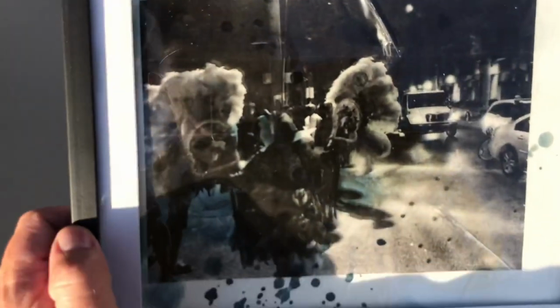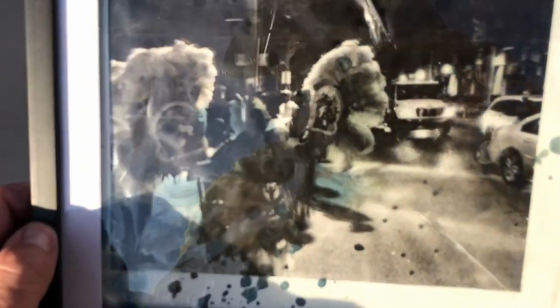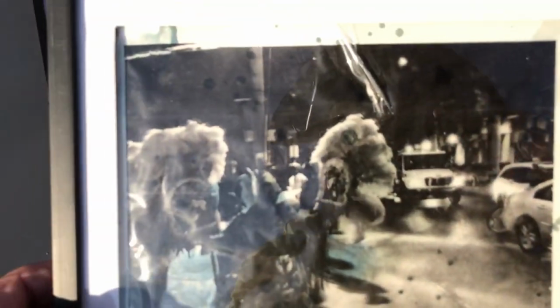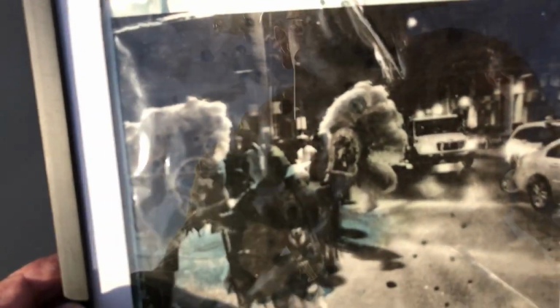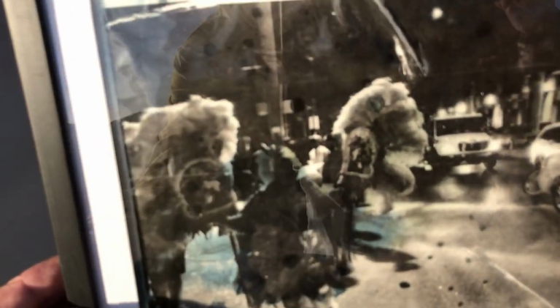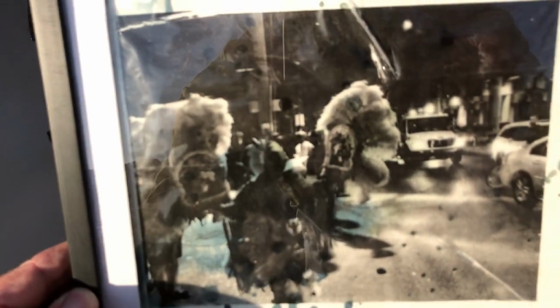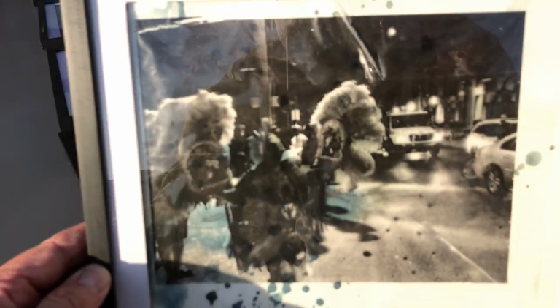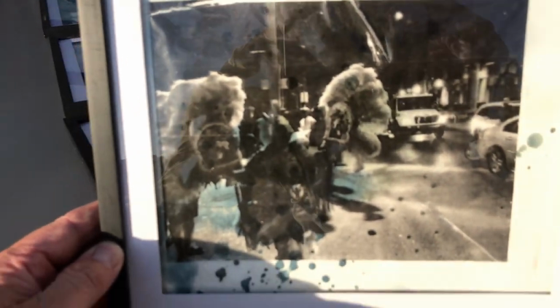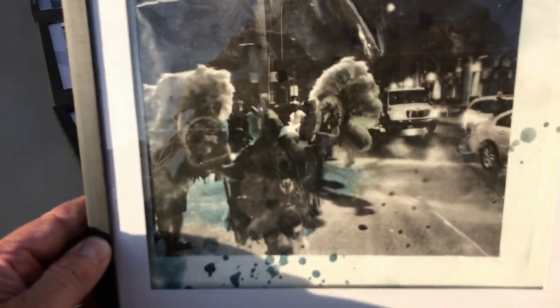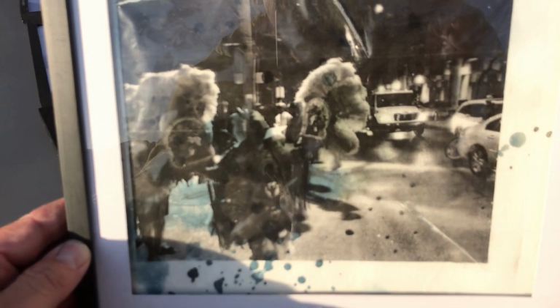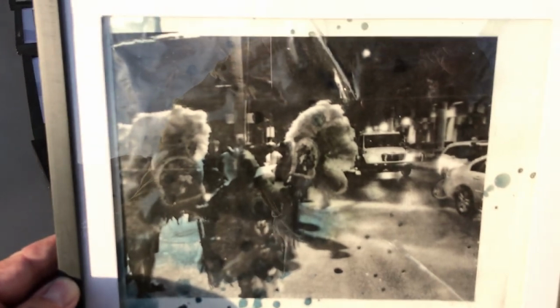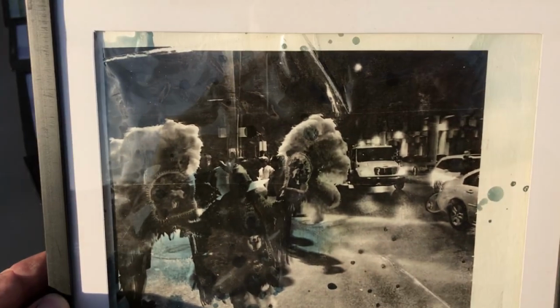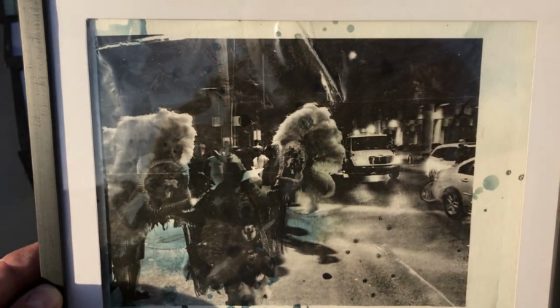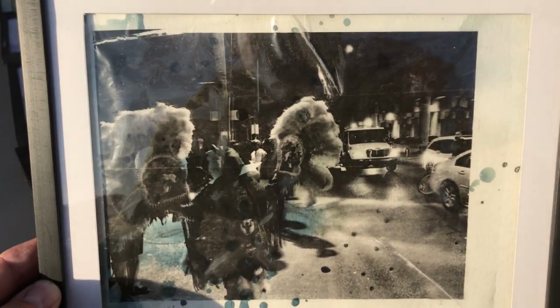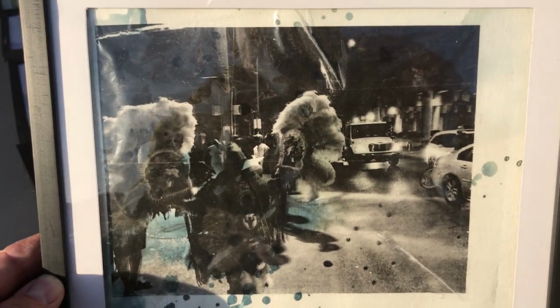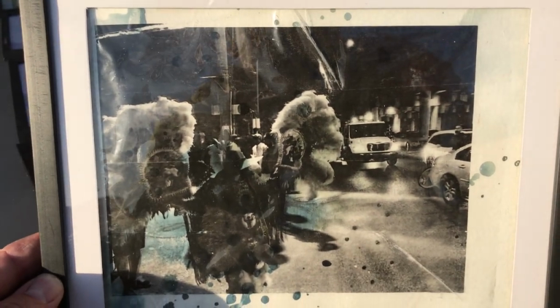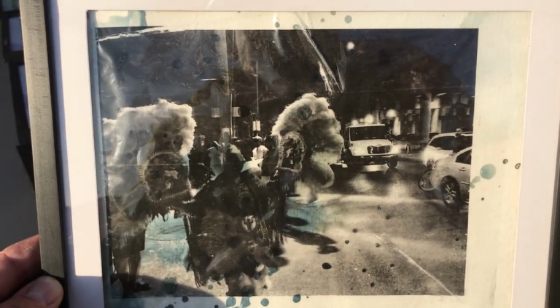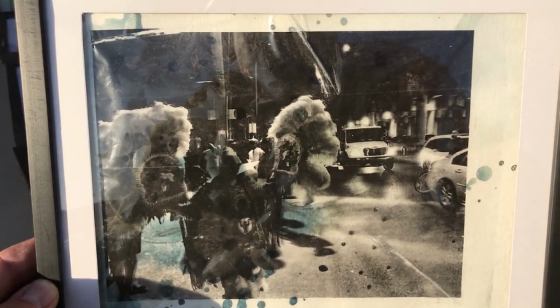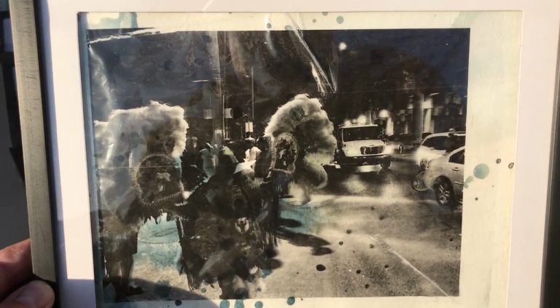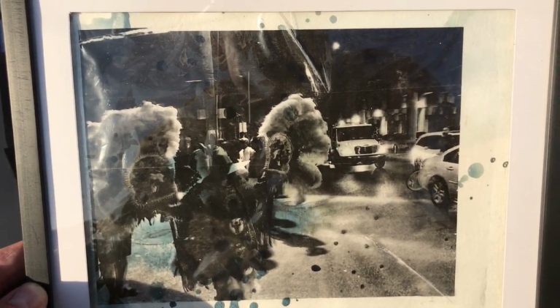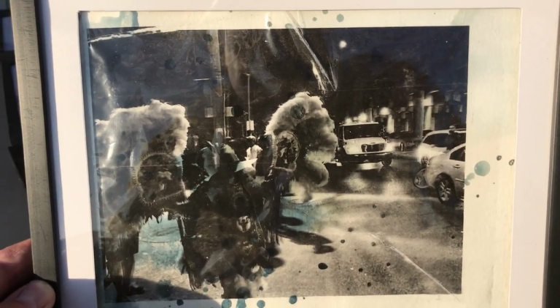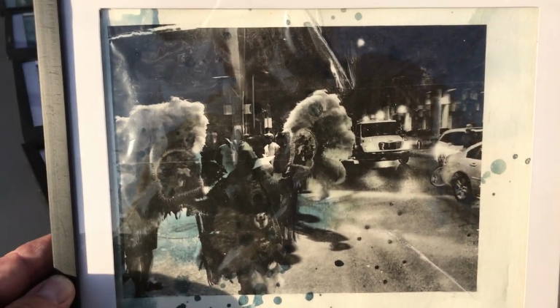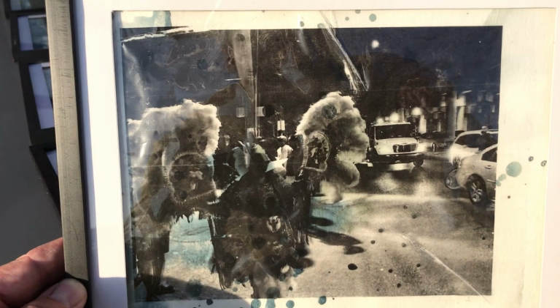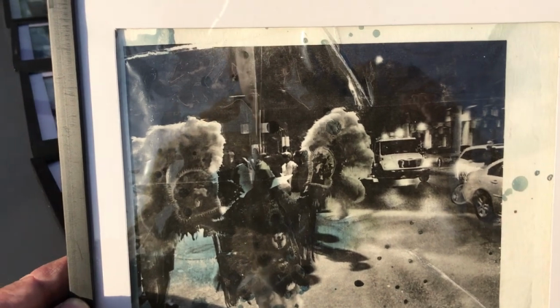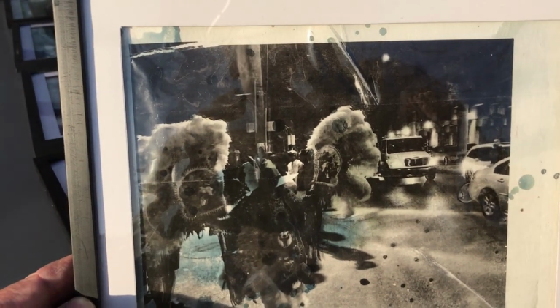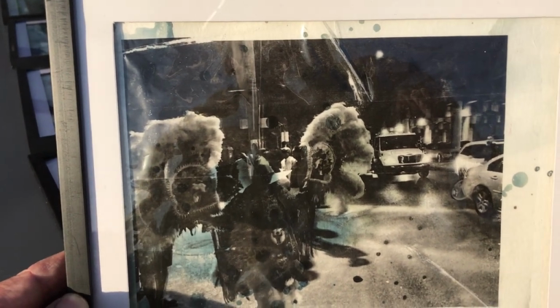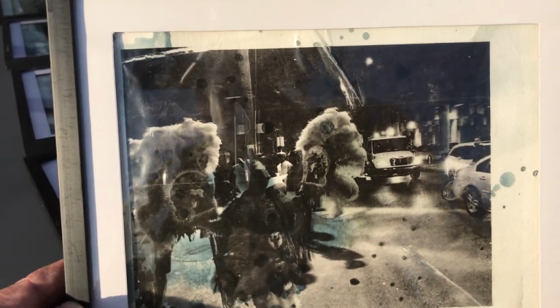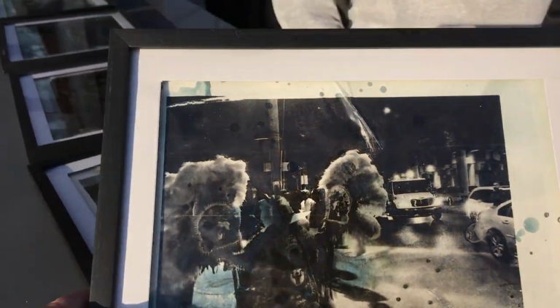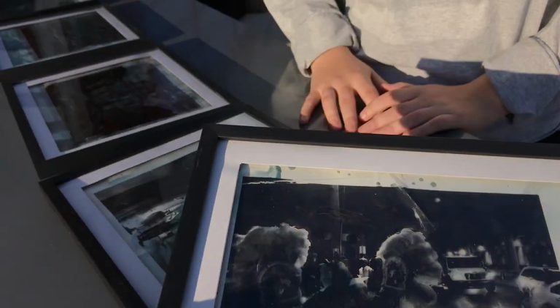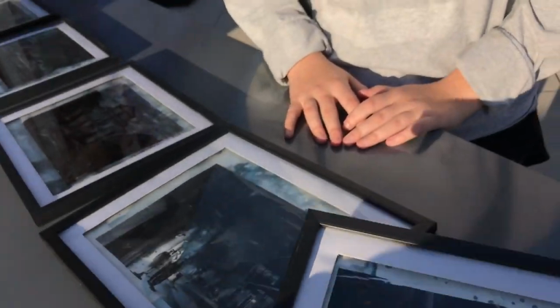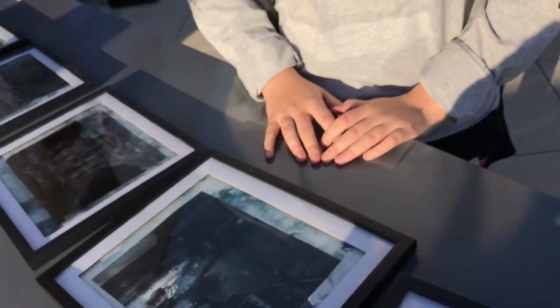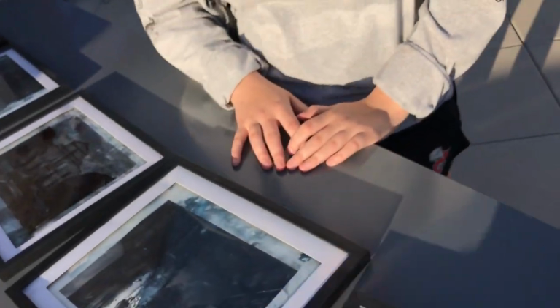Have you done this before? No — this is not exactly what I was planning, but what I was planning didn't really happen the way I wanted. It looks super cool. It just kind of came about as I was doing it hands-on.